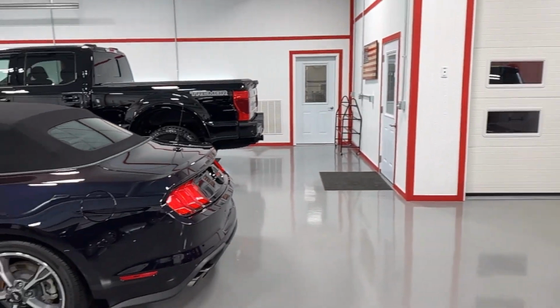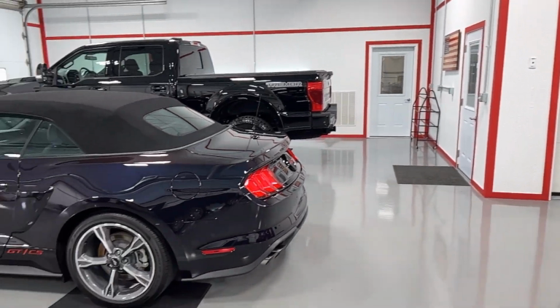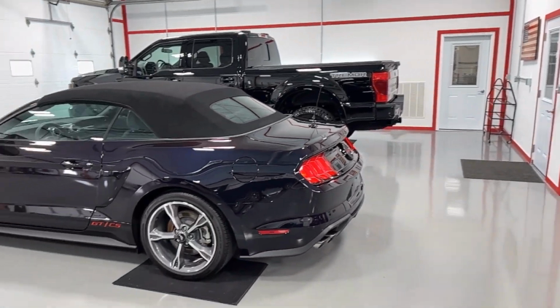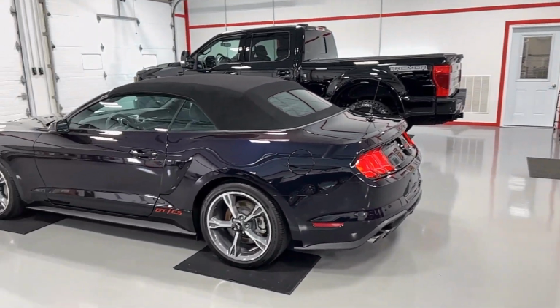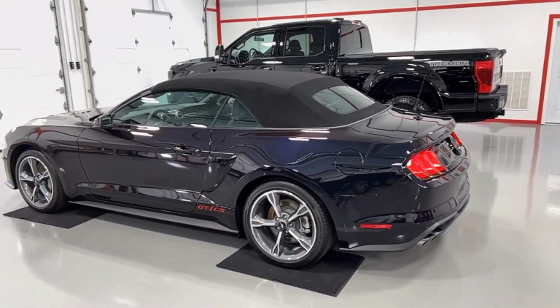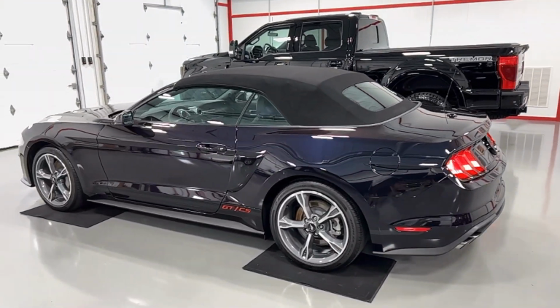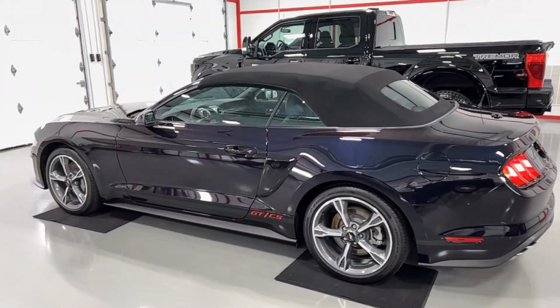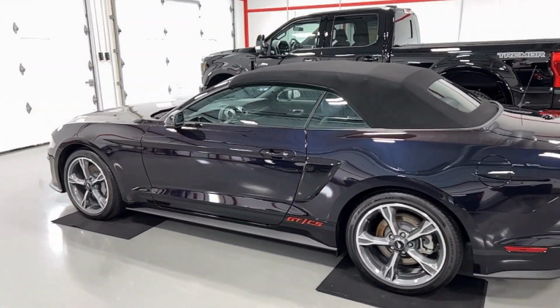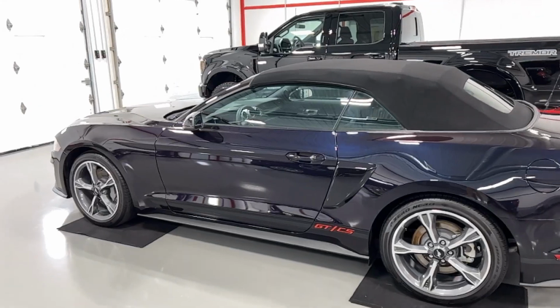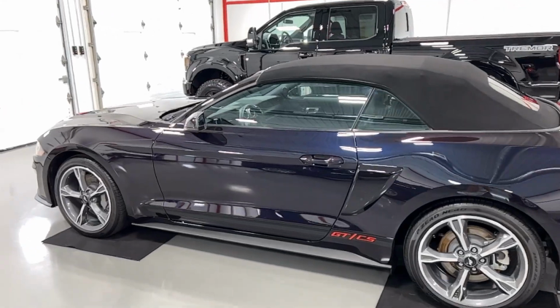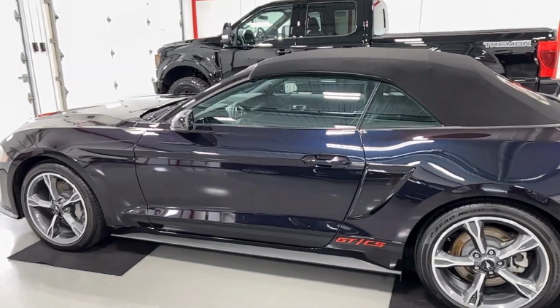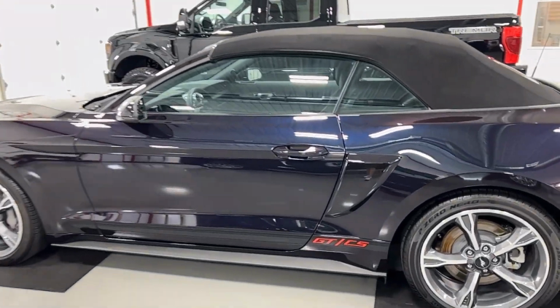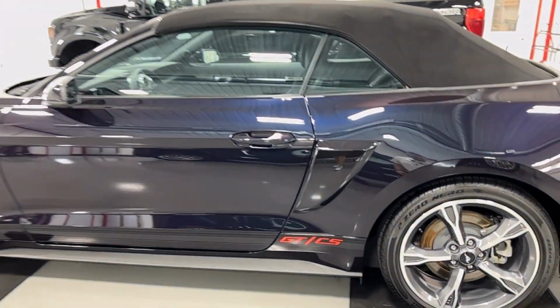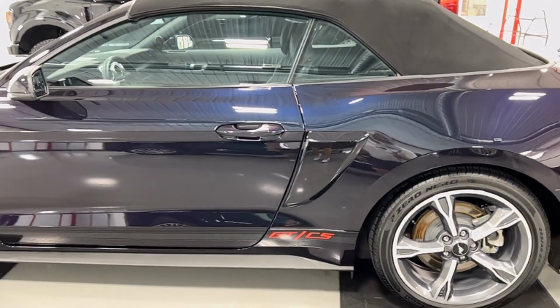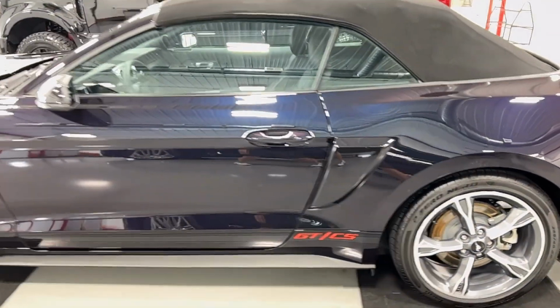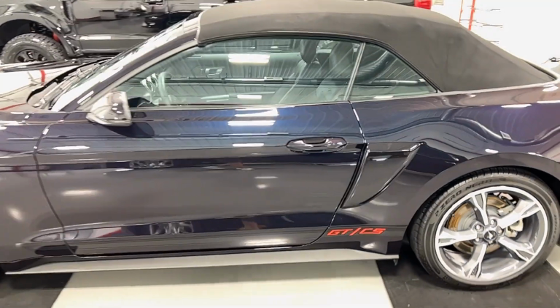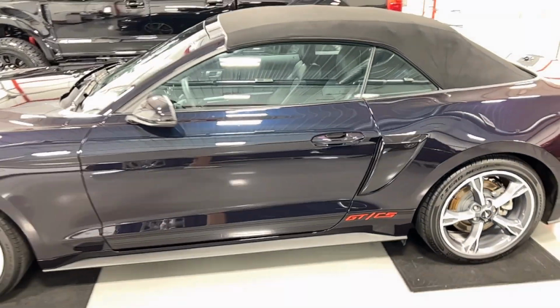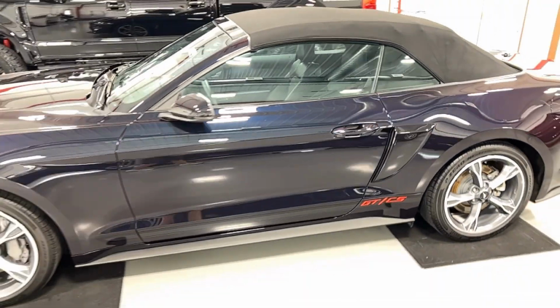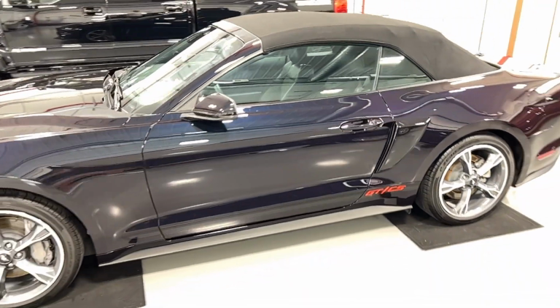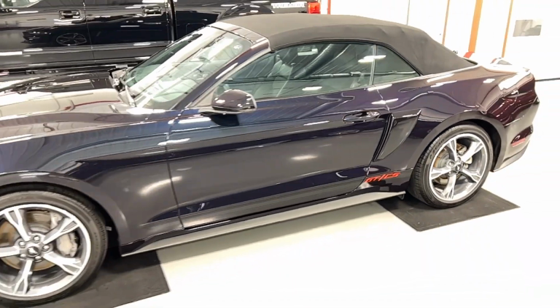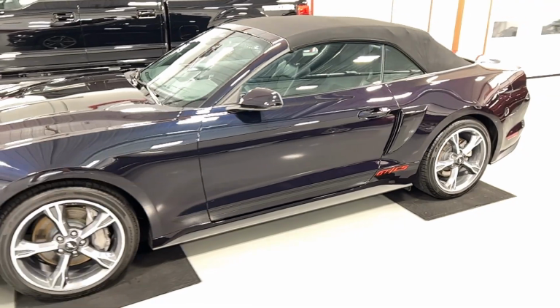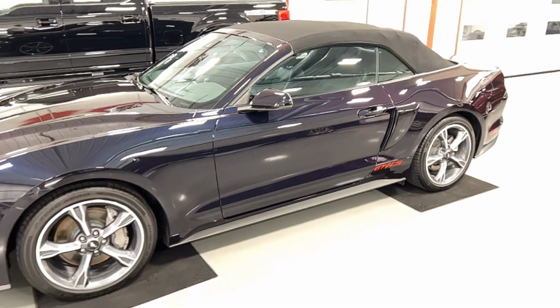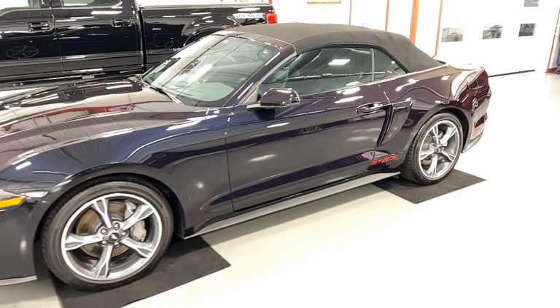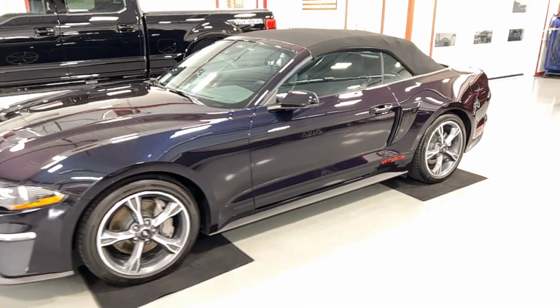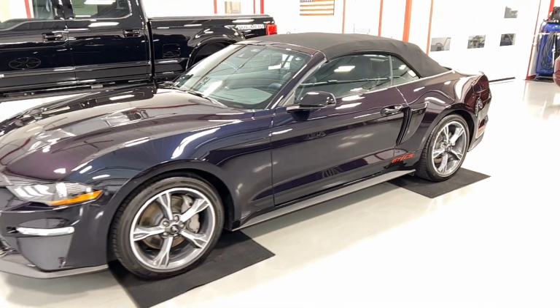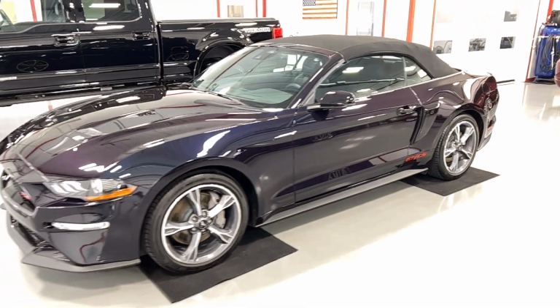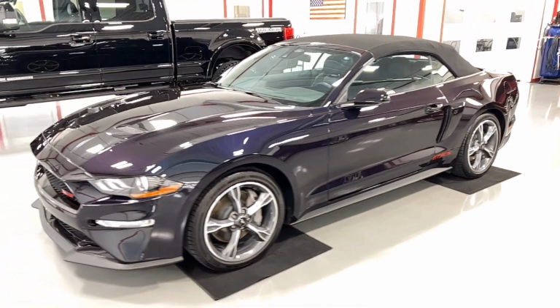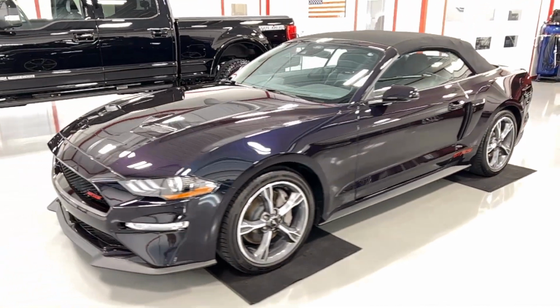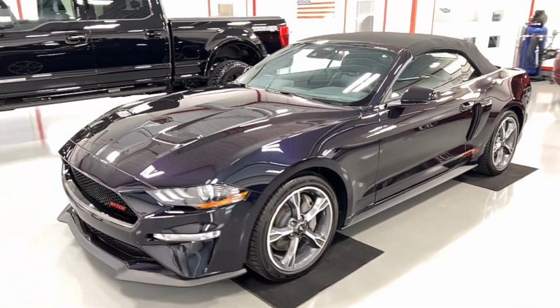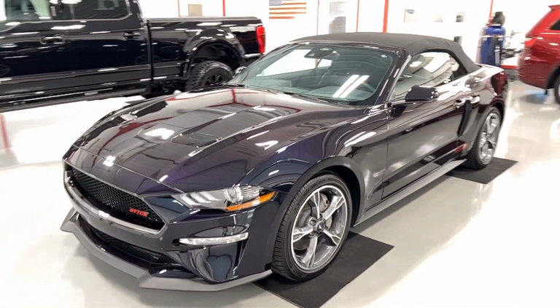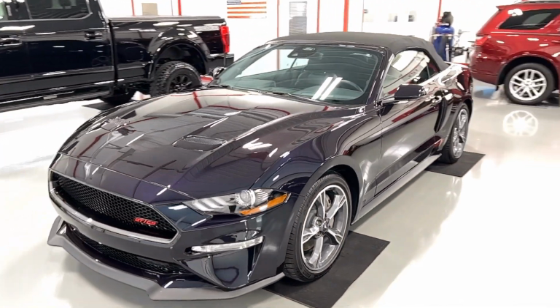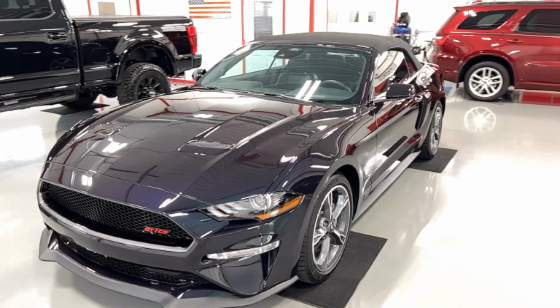Here in the middle, a 2022 Ford Mustang GT California Edition. Such a unique color on this Mustang — is it purple? Is it blue? Is it black? All just depends on how you look at it.